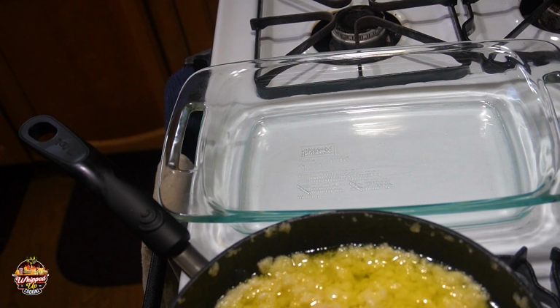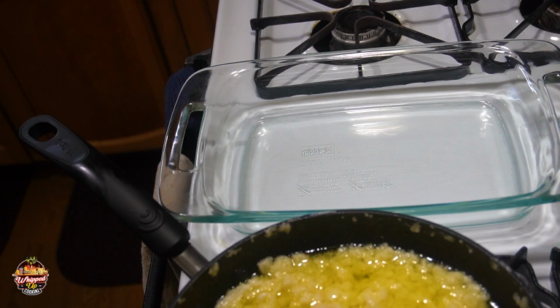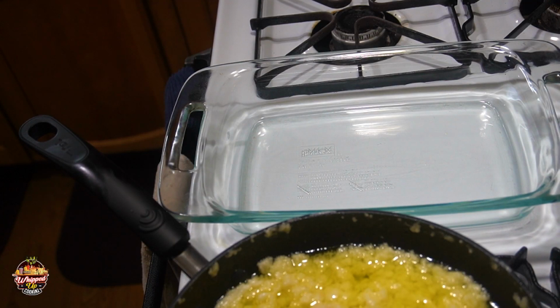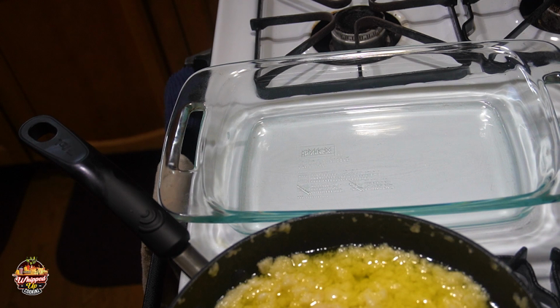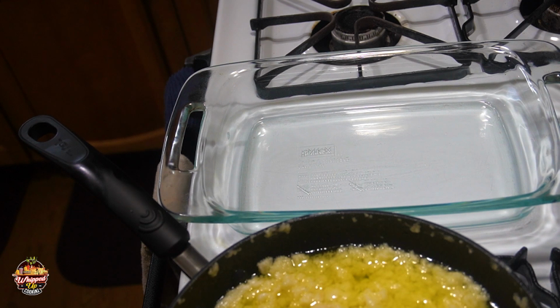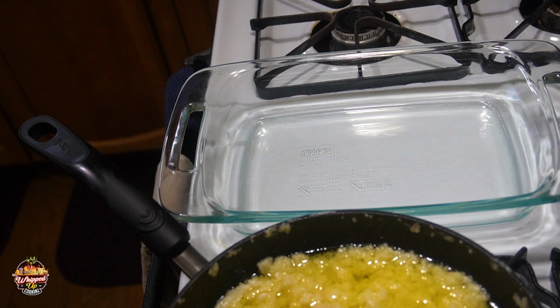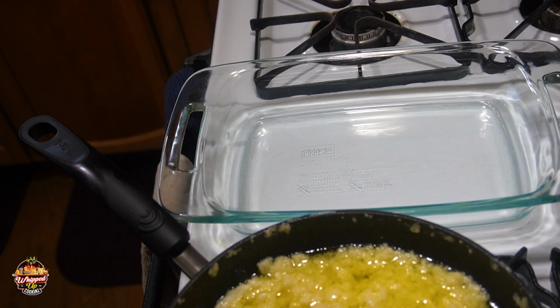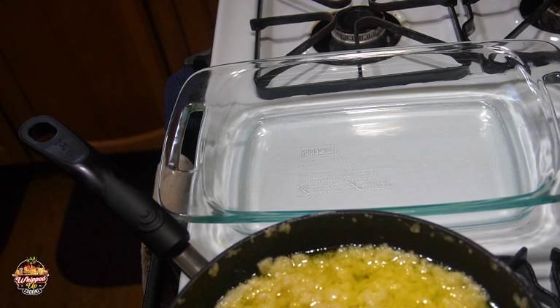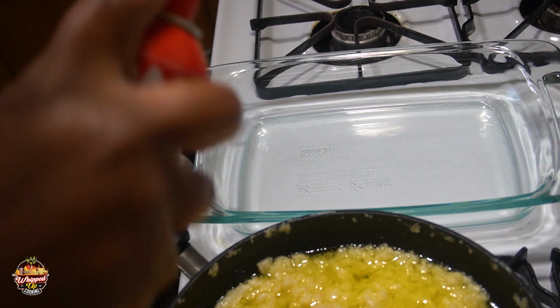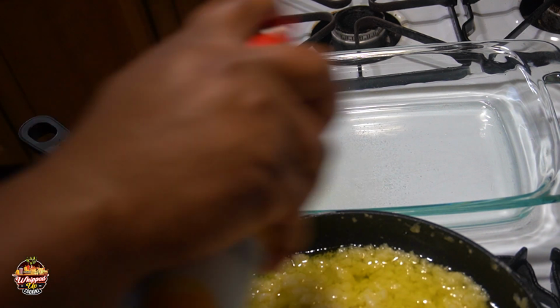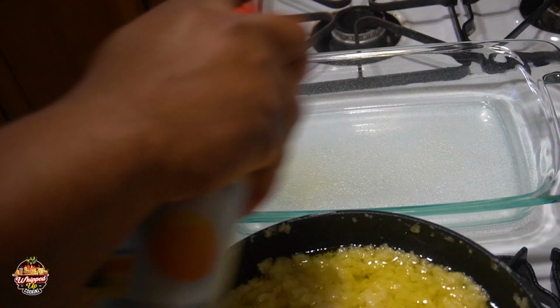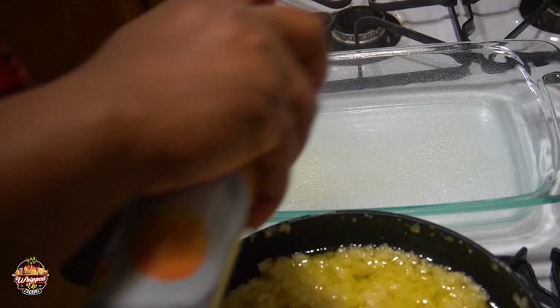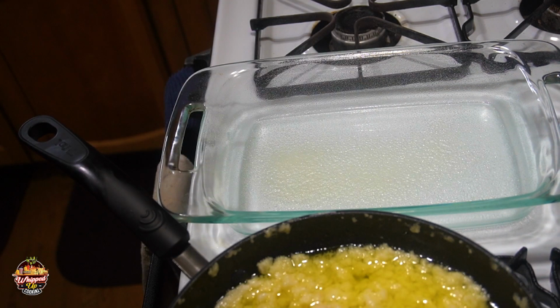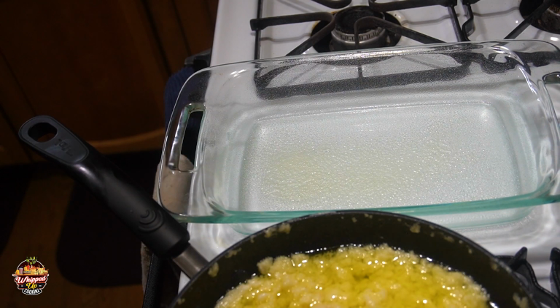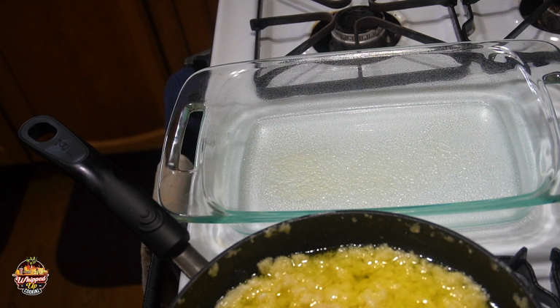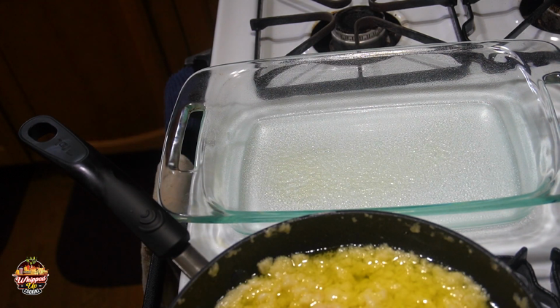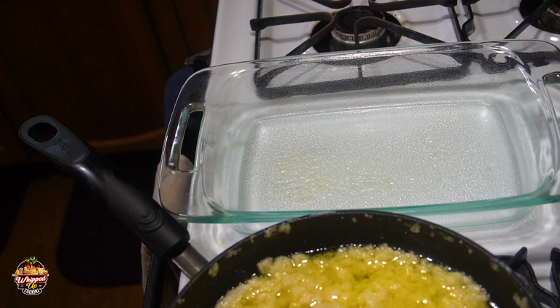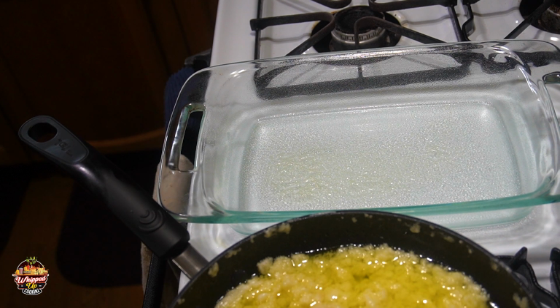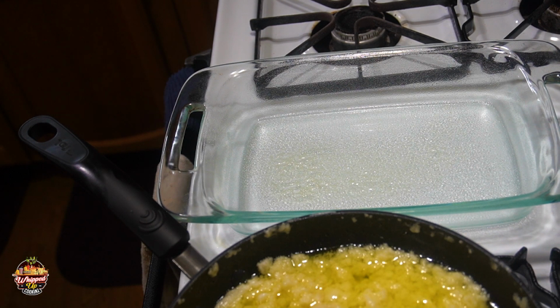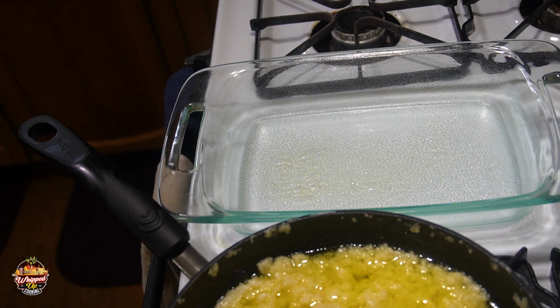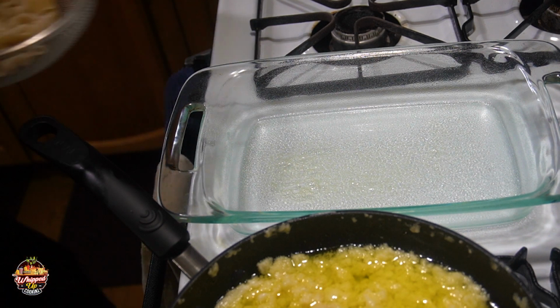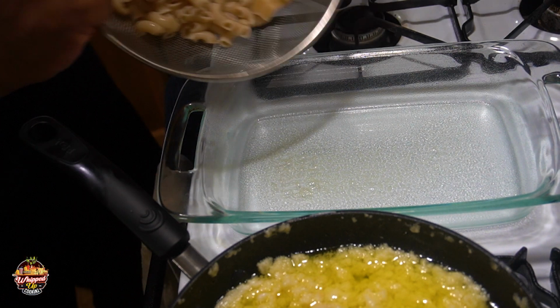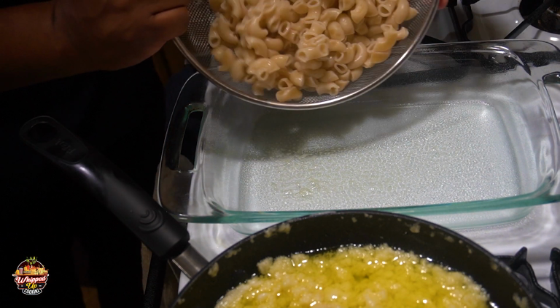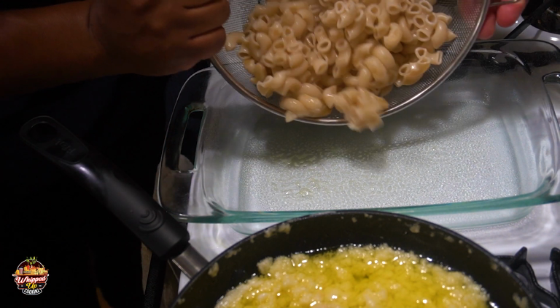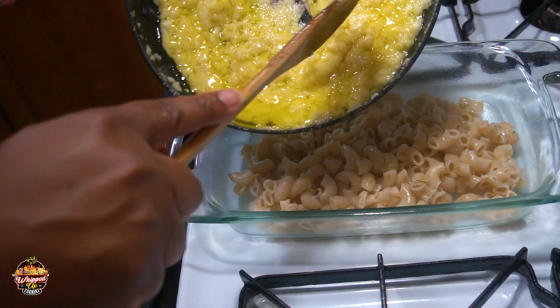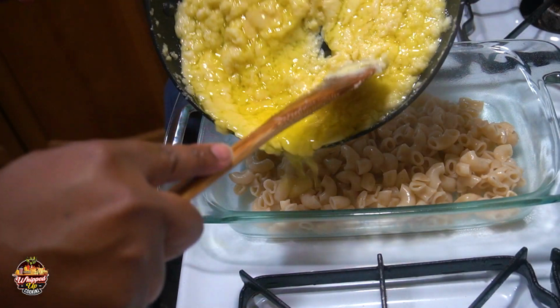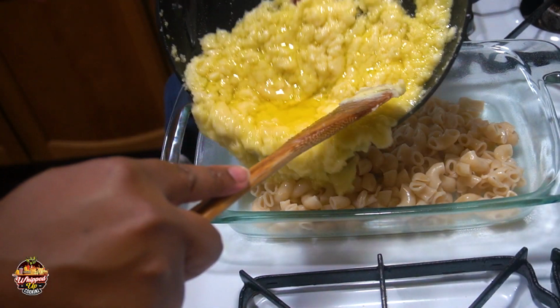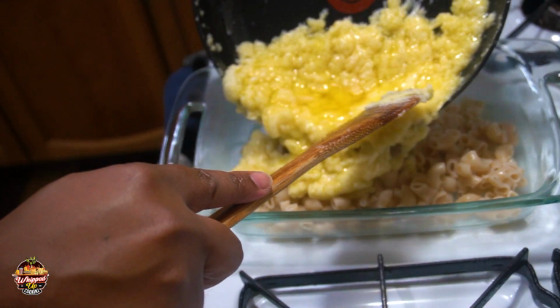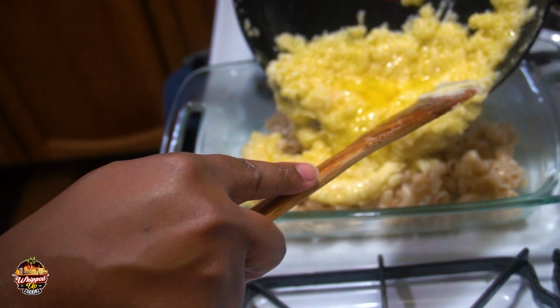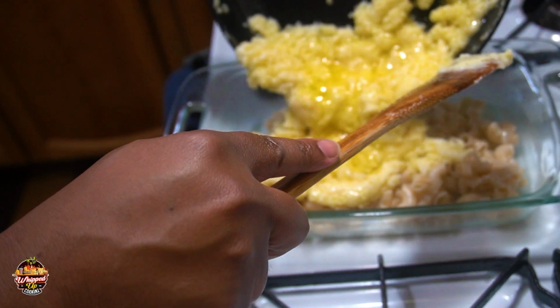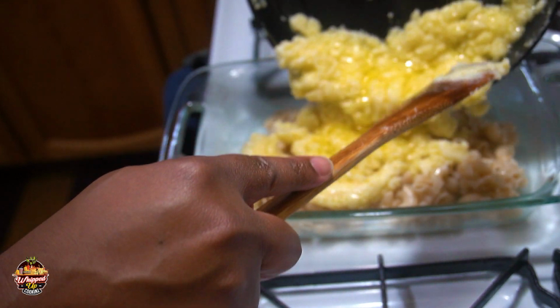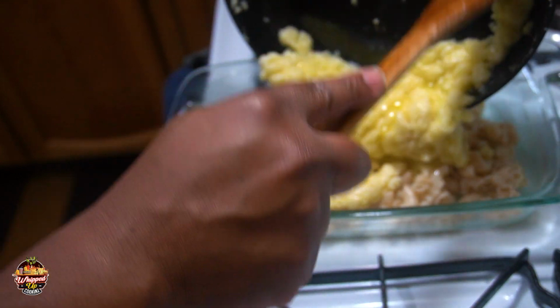All right, with our roux looking real thick and chunky, let's go ahead and get our macaroni. I'm gonna drop that roux on top of it.